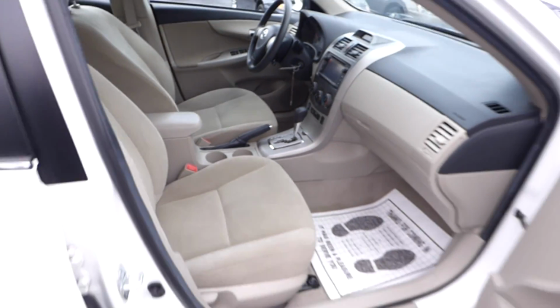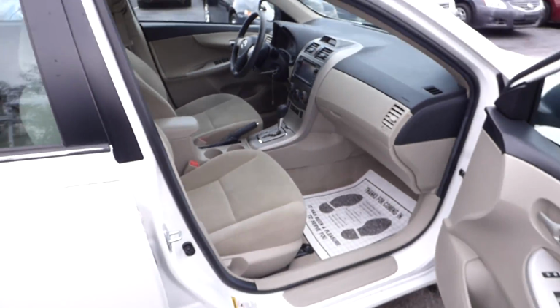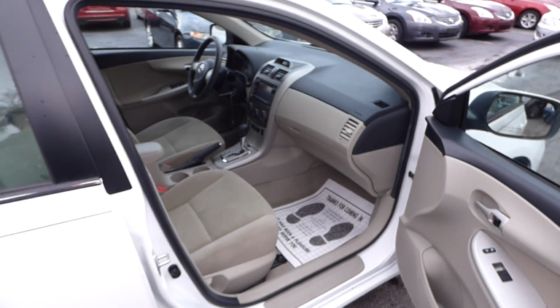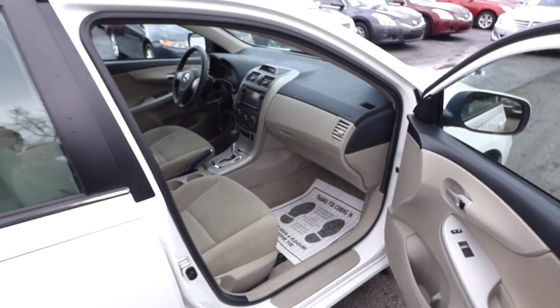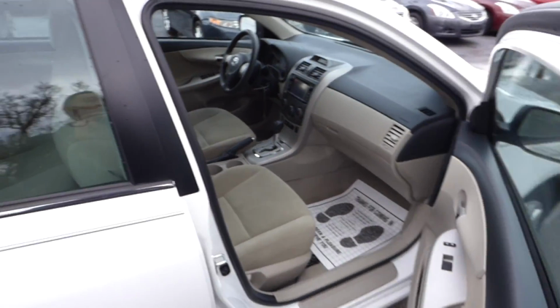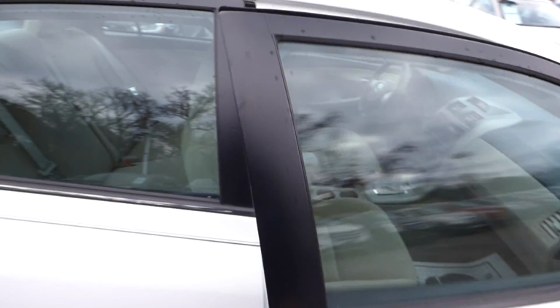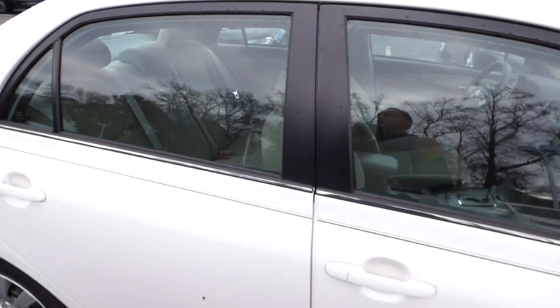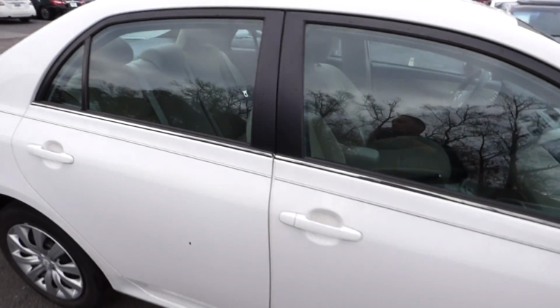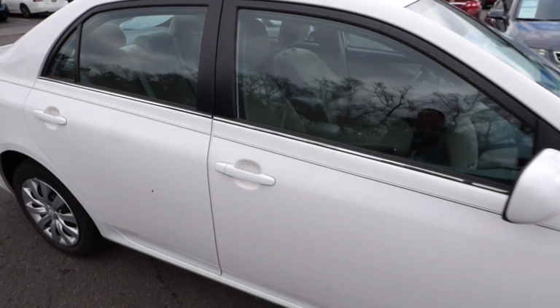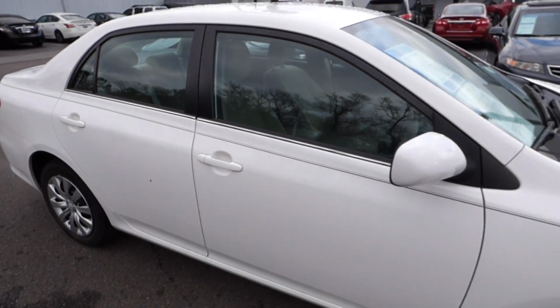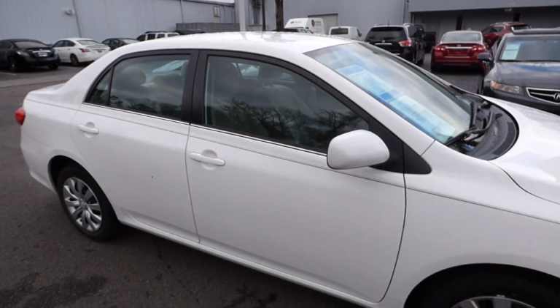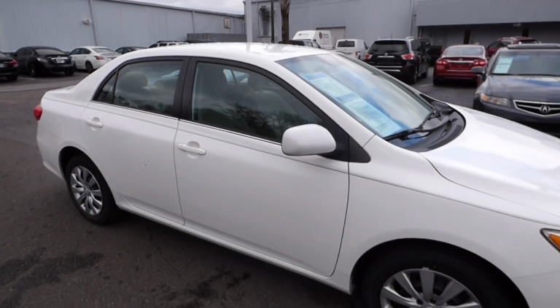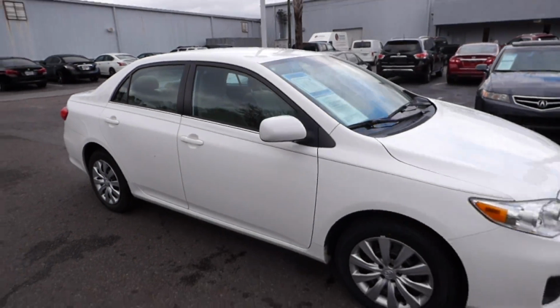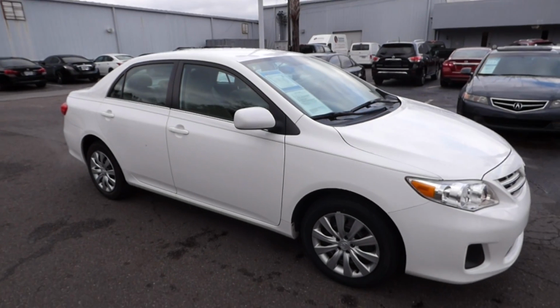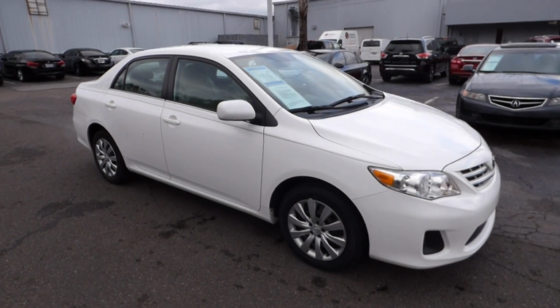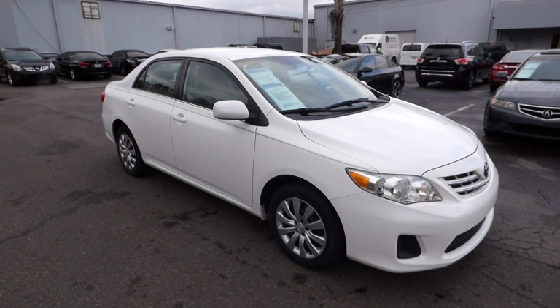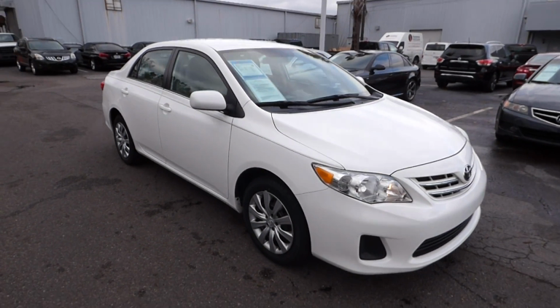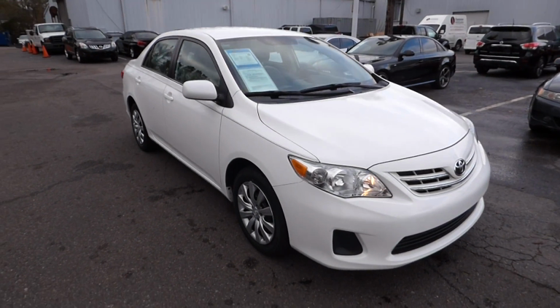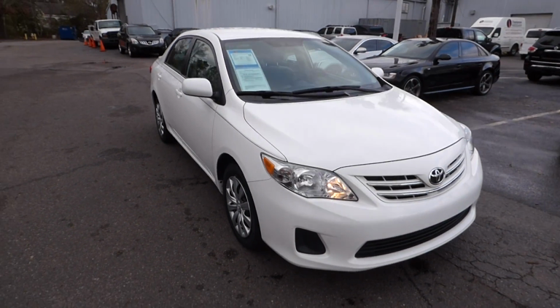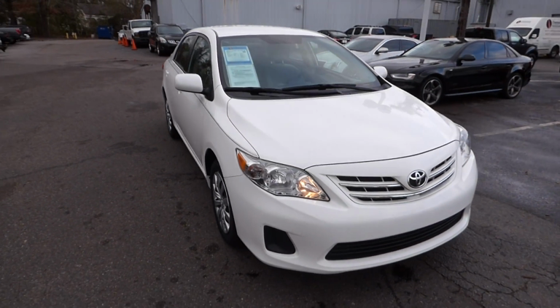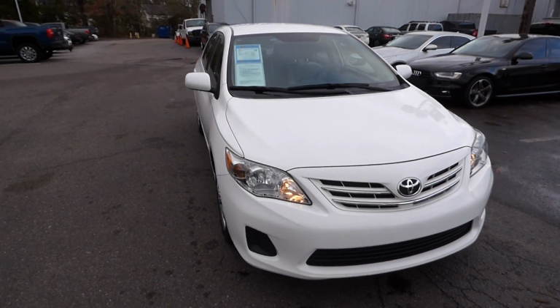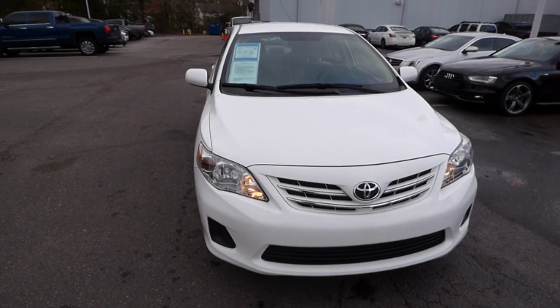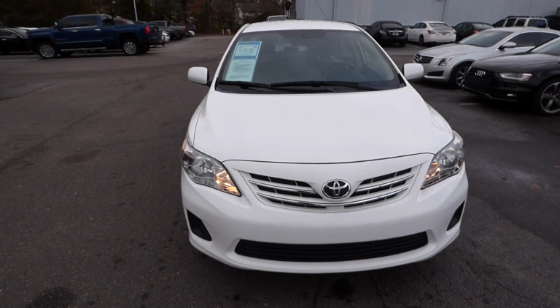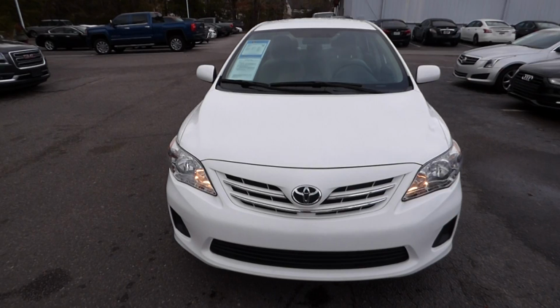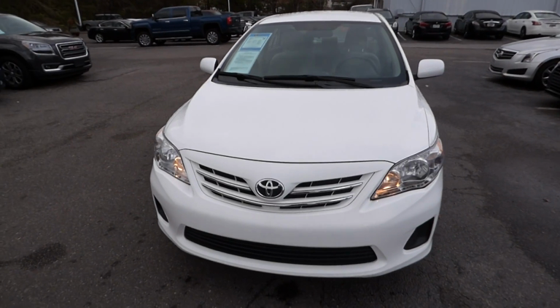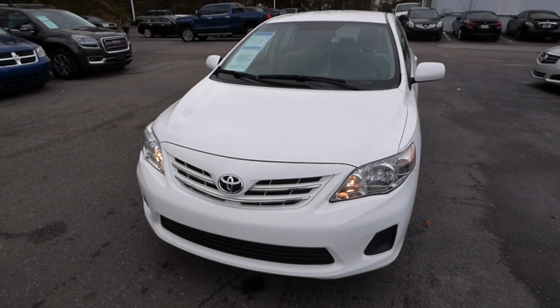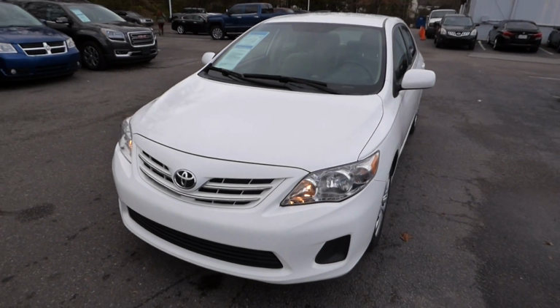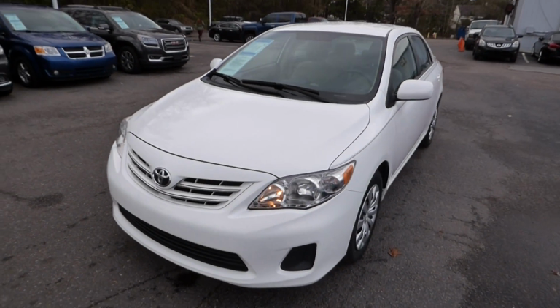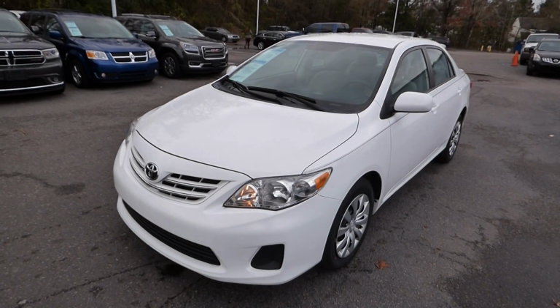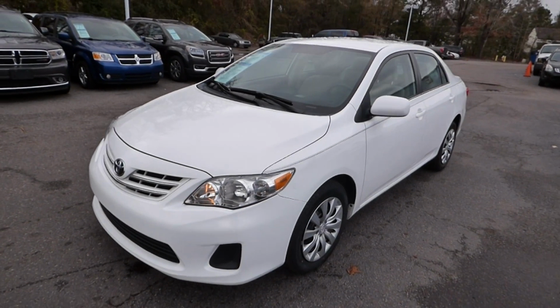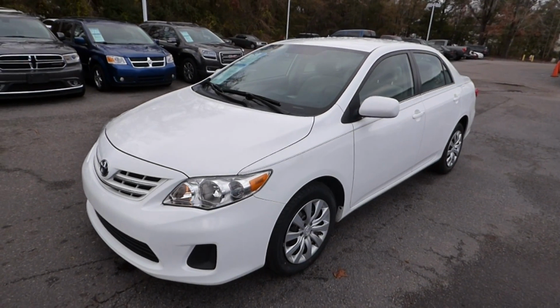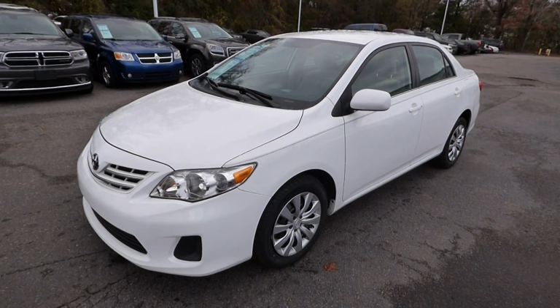For more information on this vehicle you can visit us online at CharlestonNissan.com, call us at 843-571-2810, or come check it out in person here at Charleston Nissan on Savannah Highway.